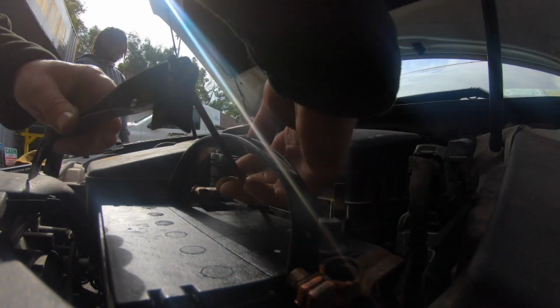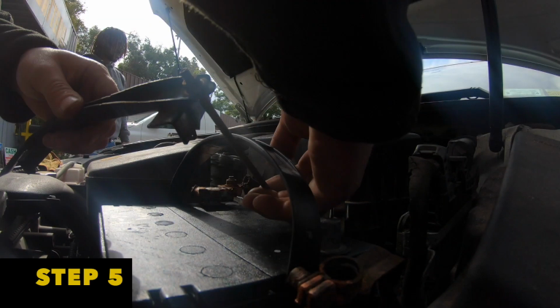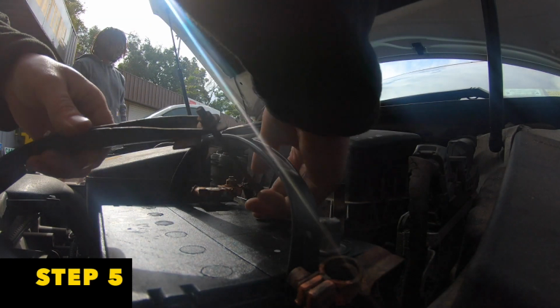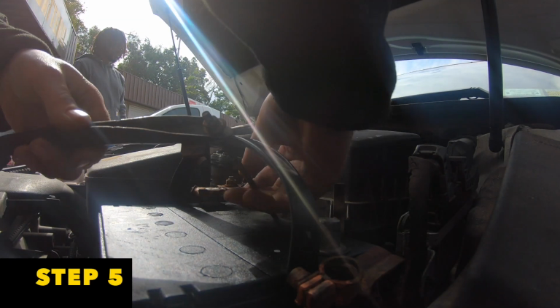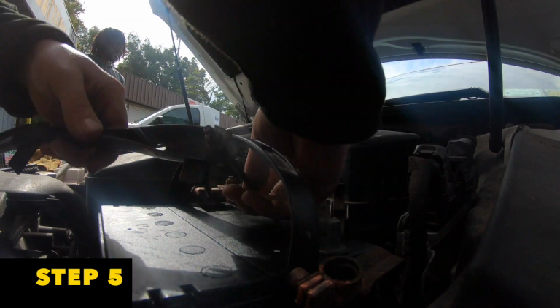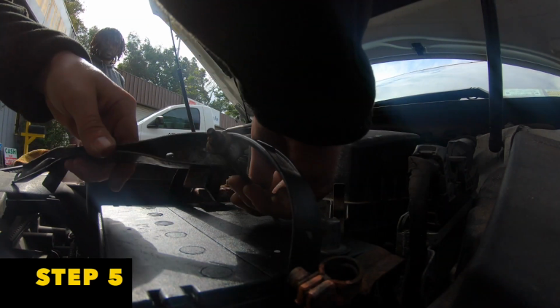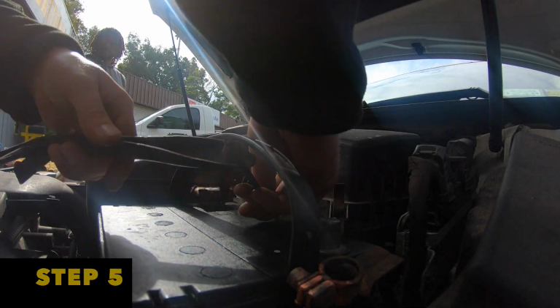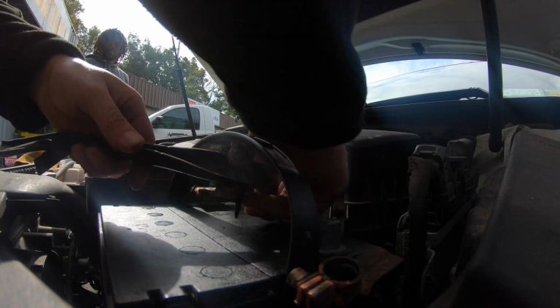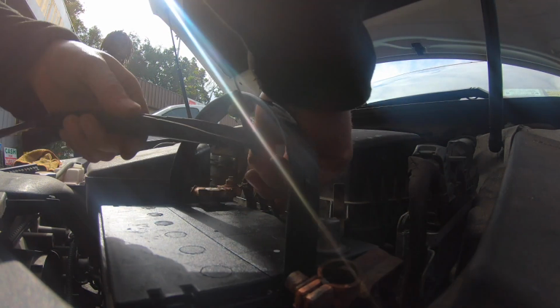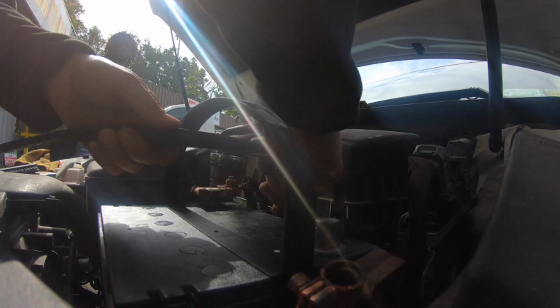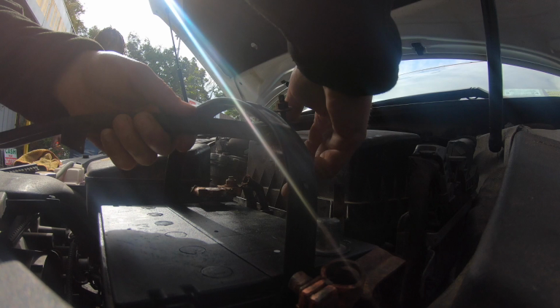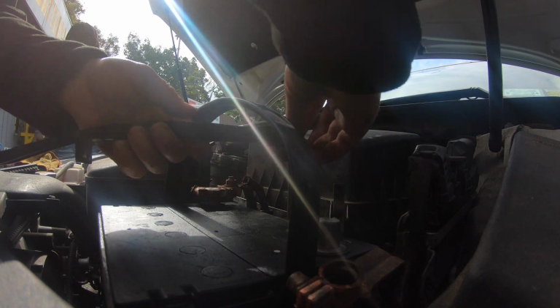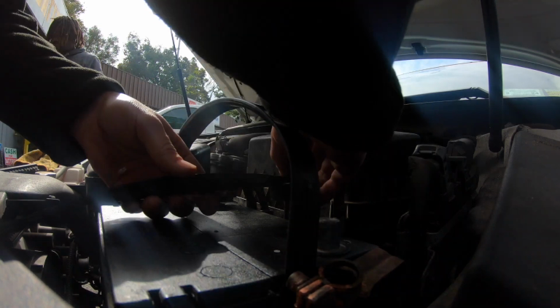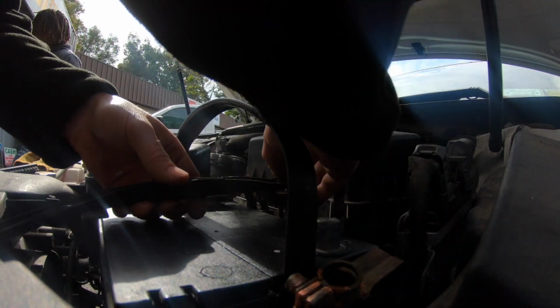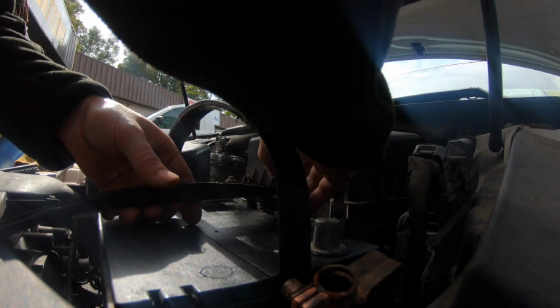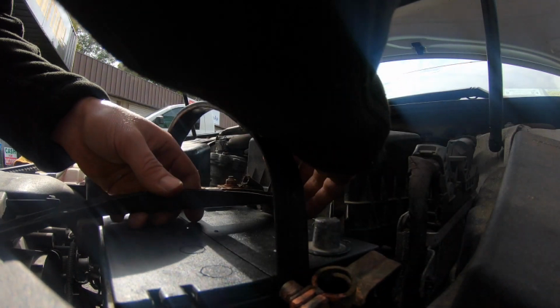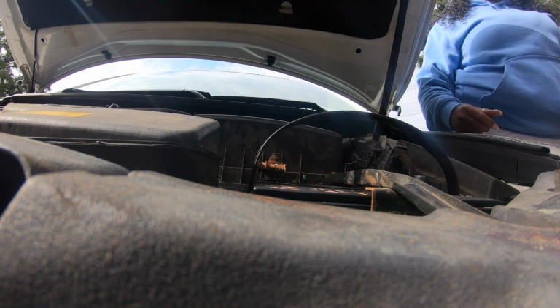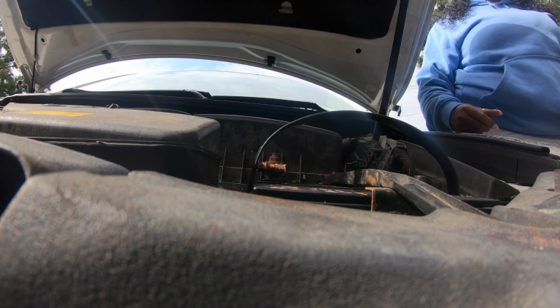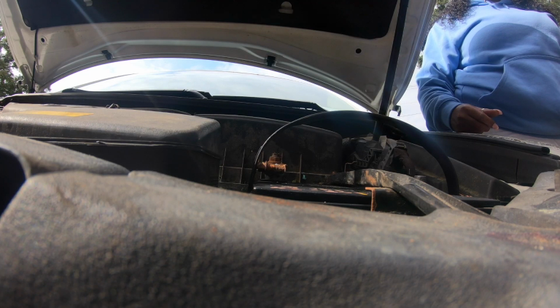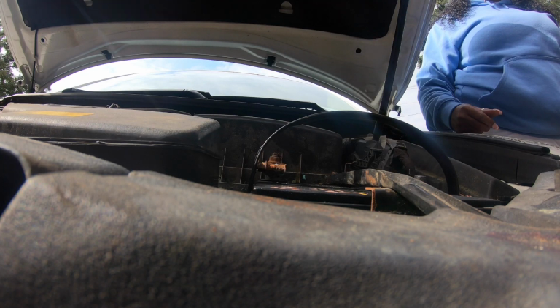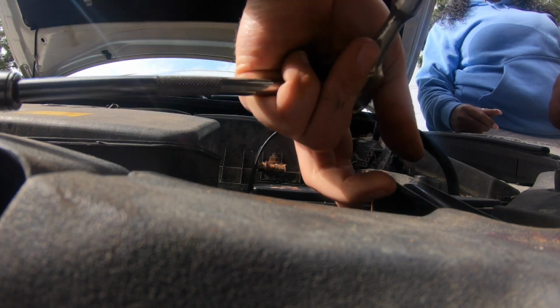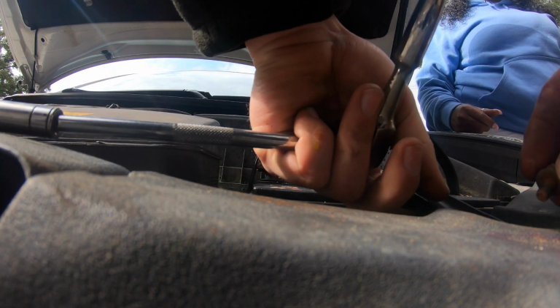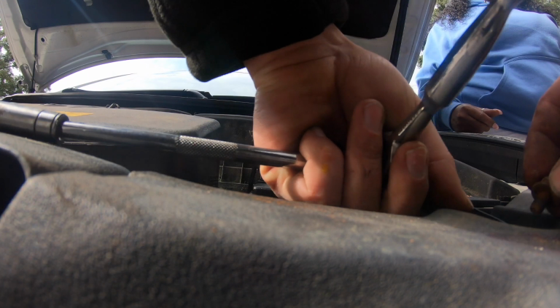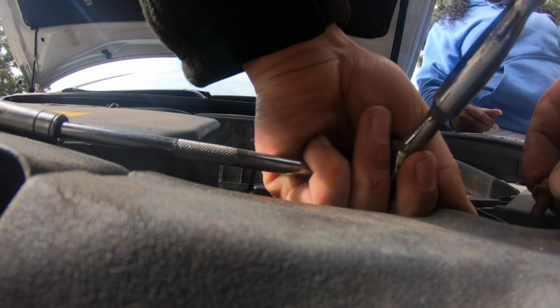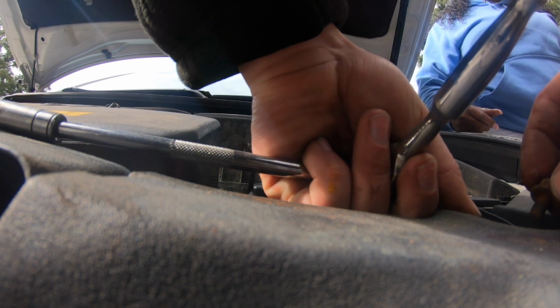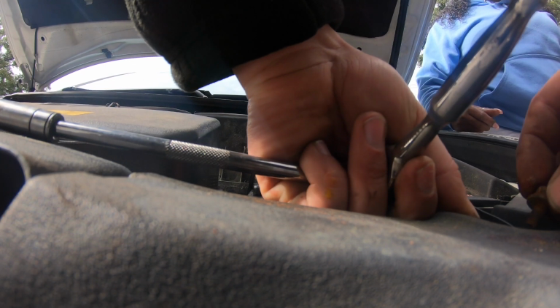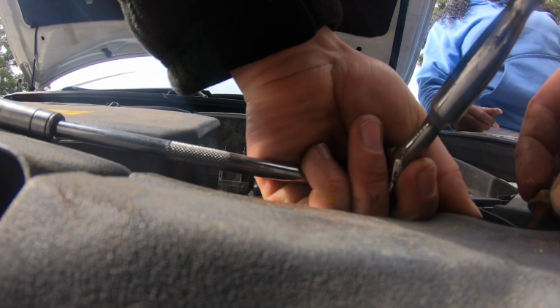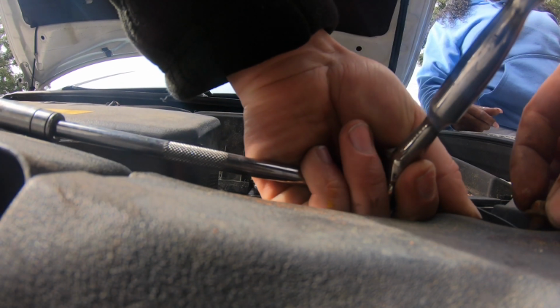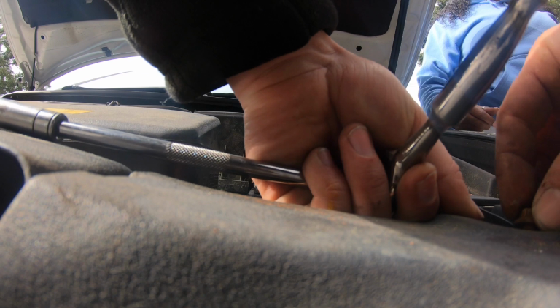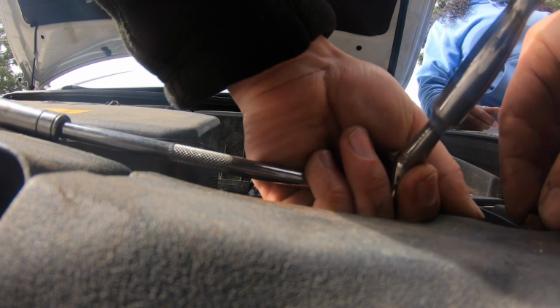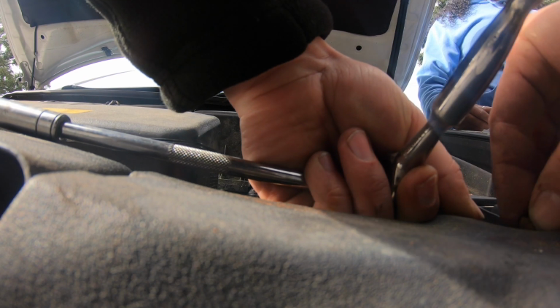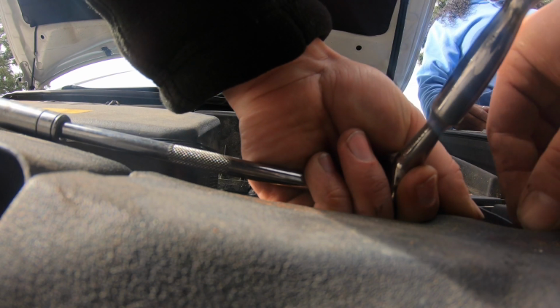So you want to go ahead and put the battery bracket across the battery itself. Tighten that bolt down on the first side for that battery bracket, then tighten the other side up as well.